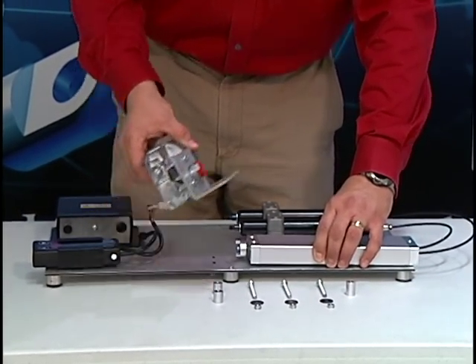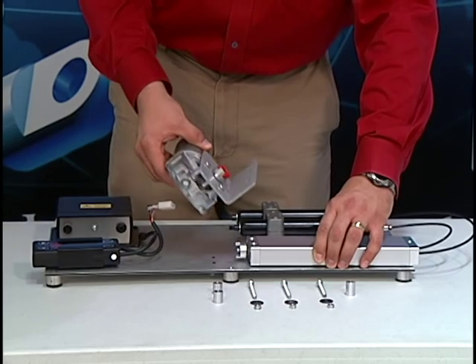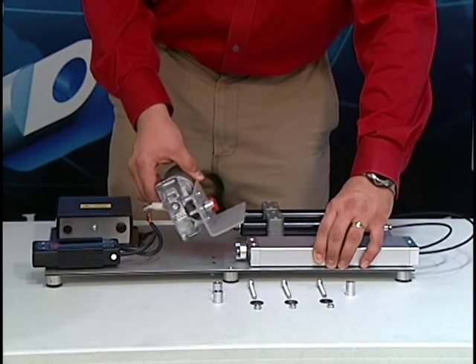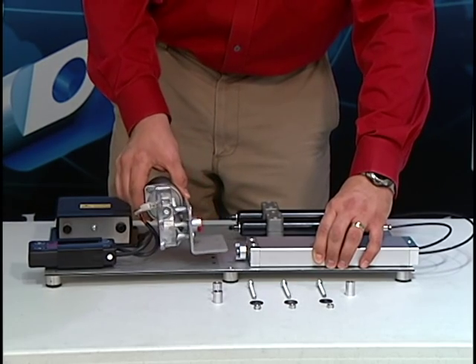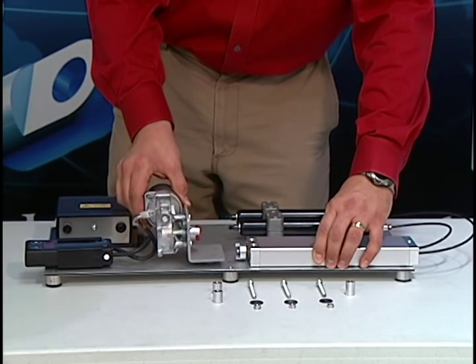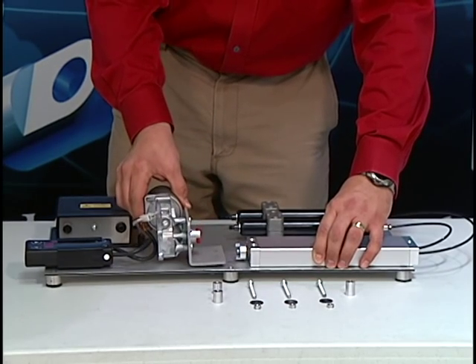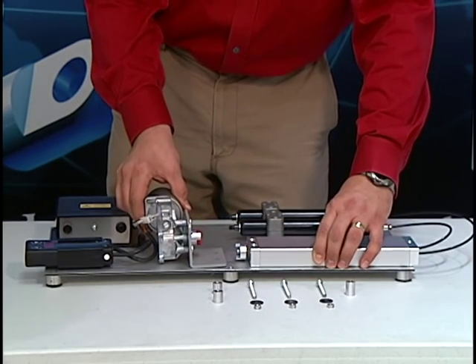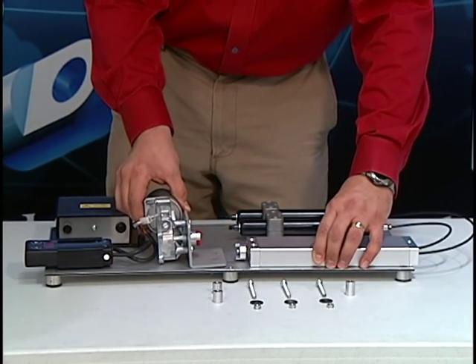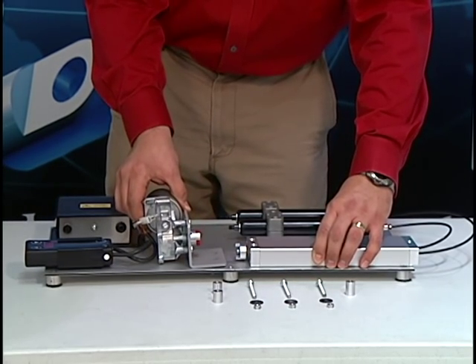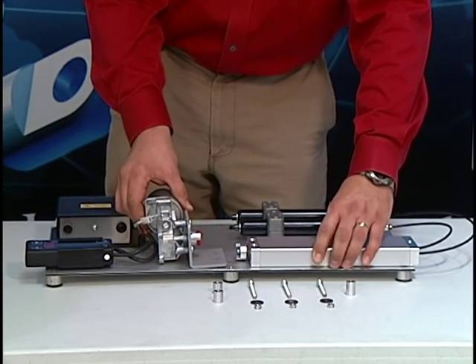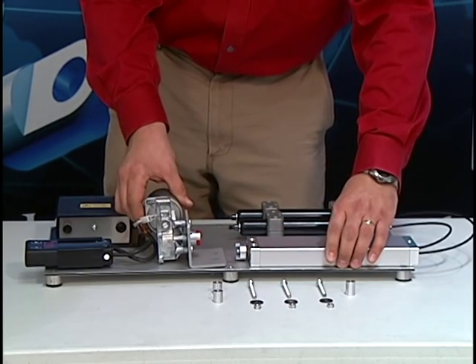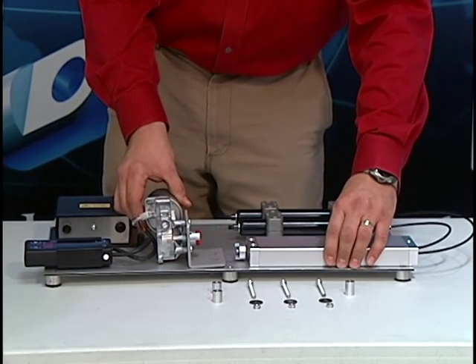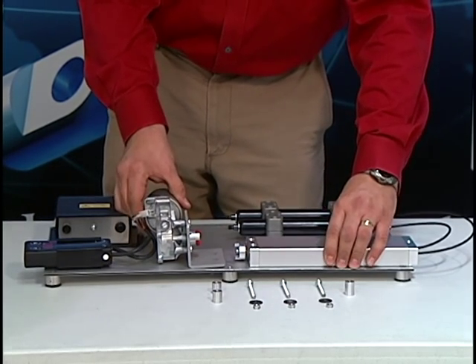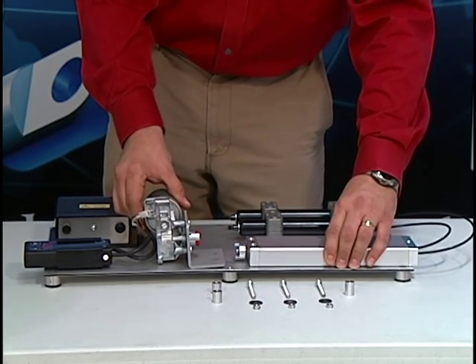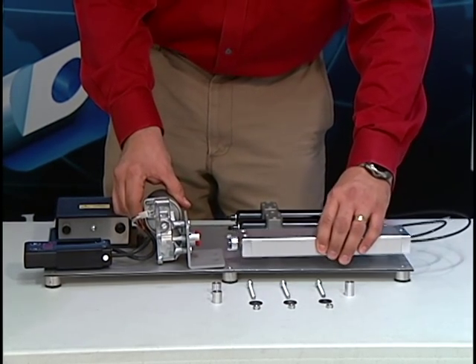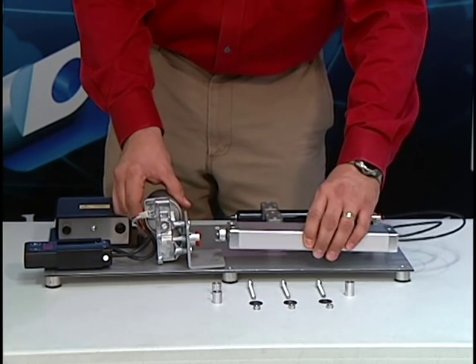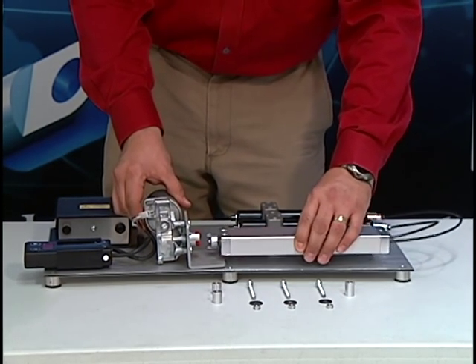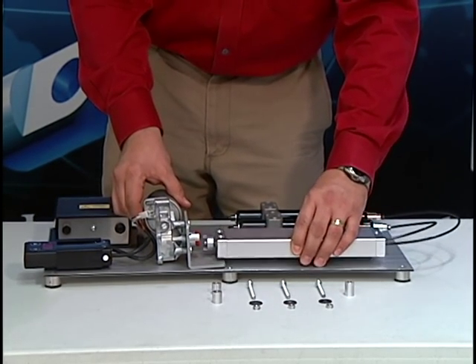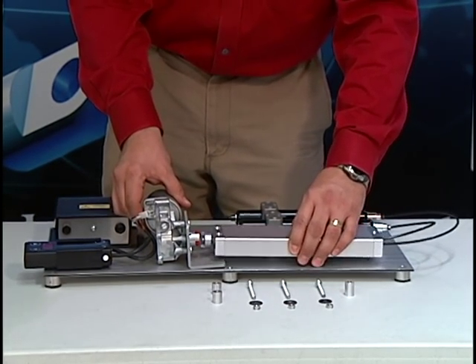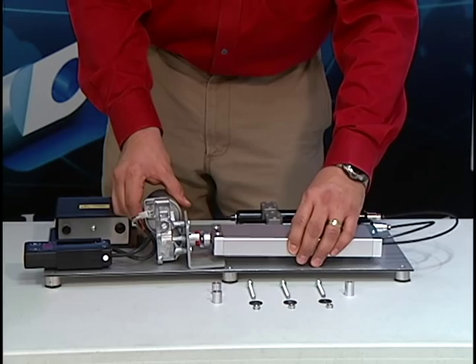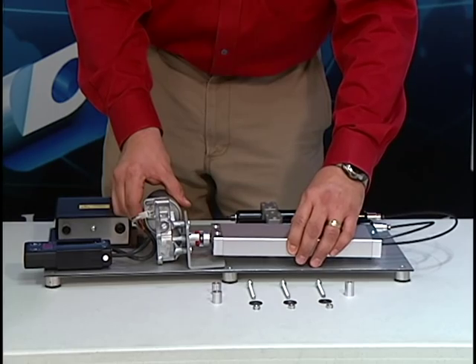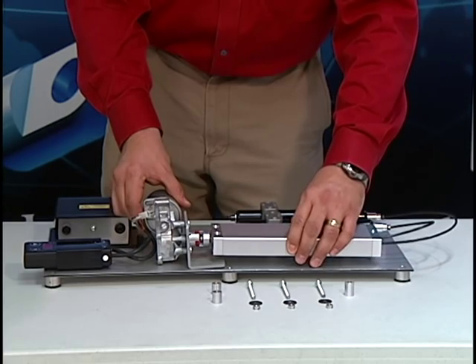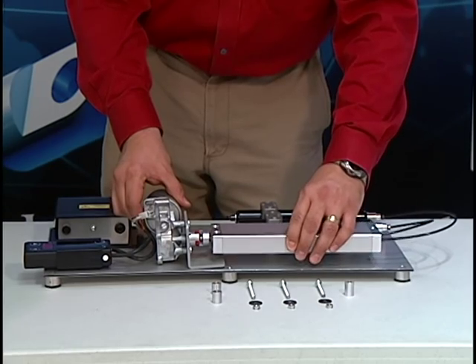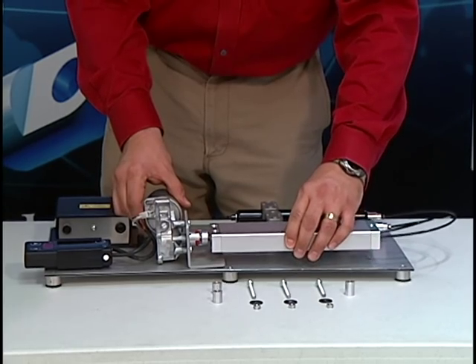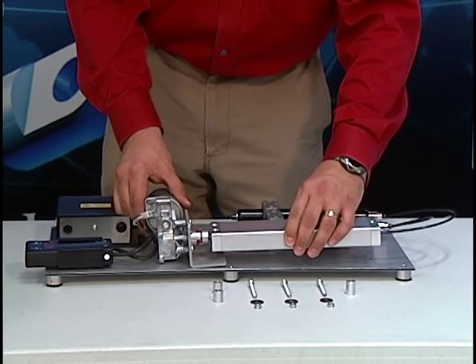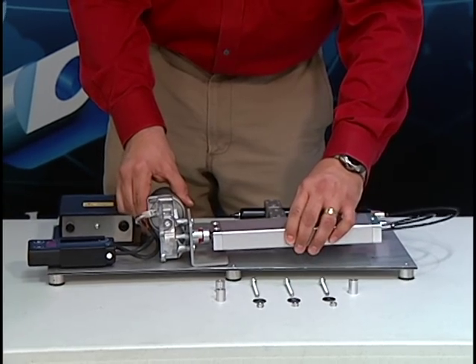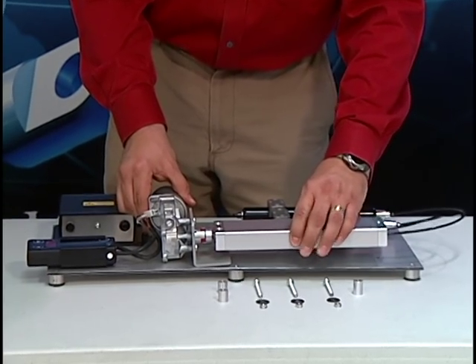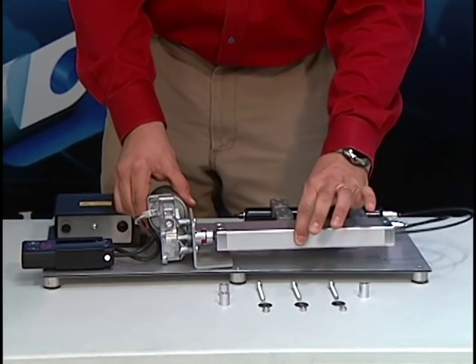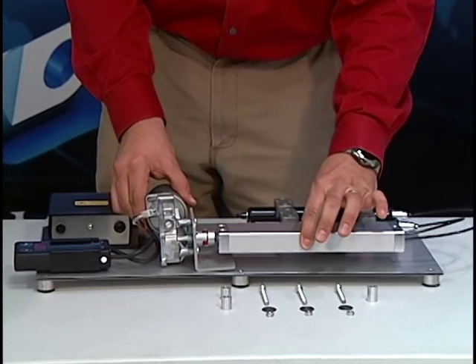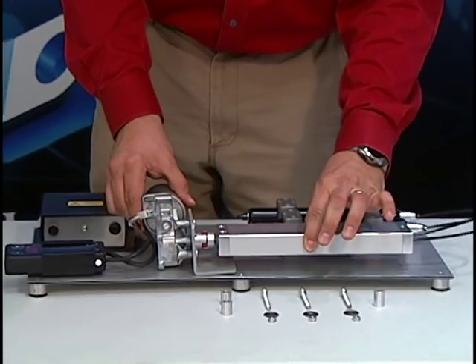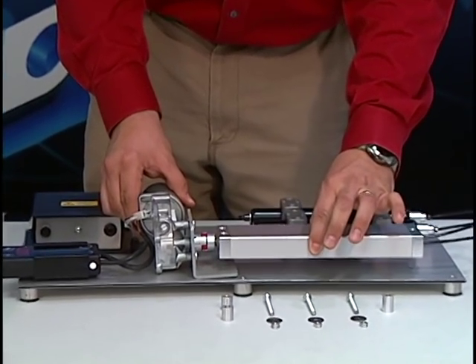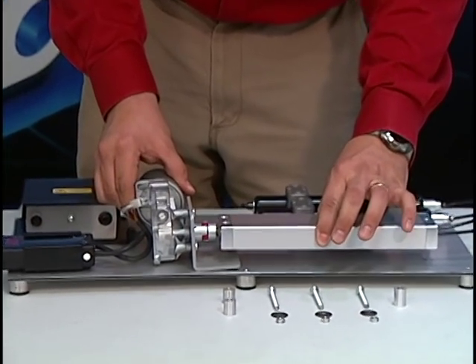We'll now mount the electric motor to our application, and you're going to want to attach the gears and make sure that the pump remains level.